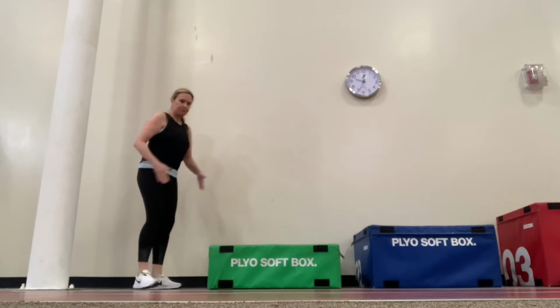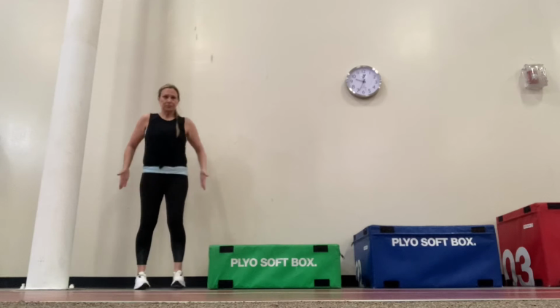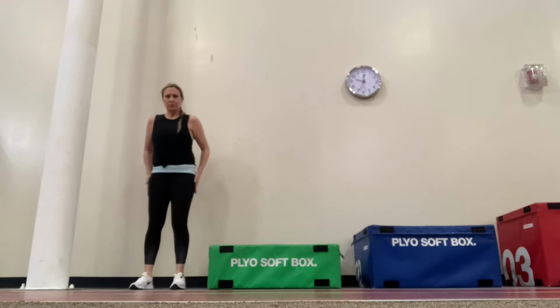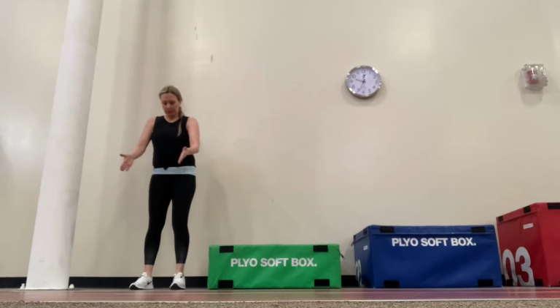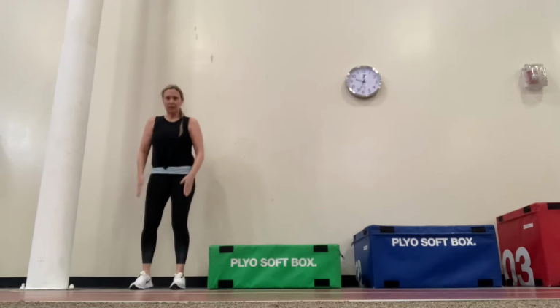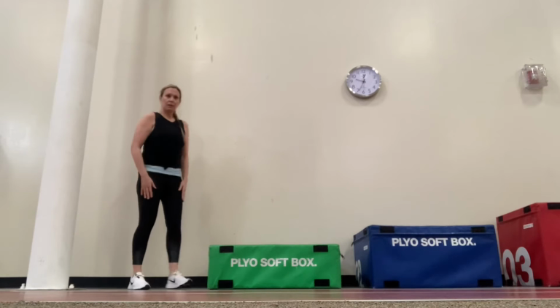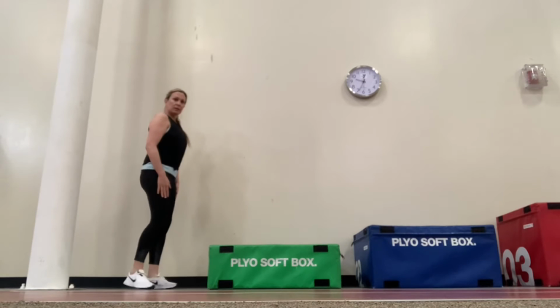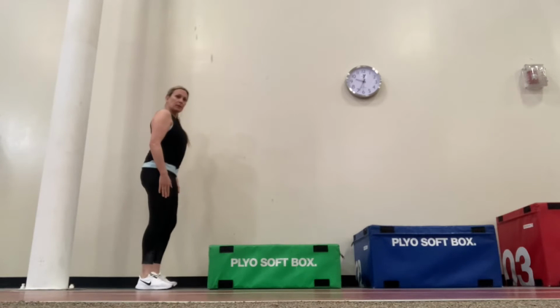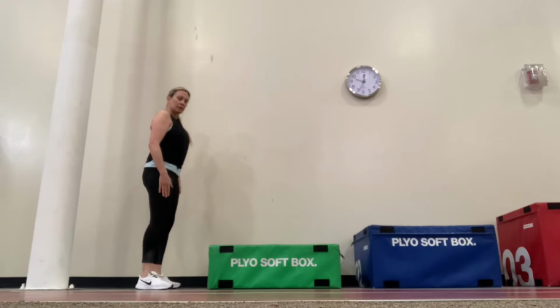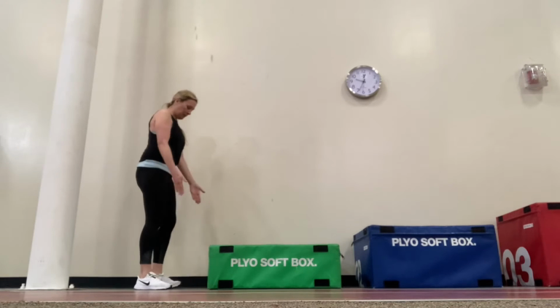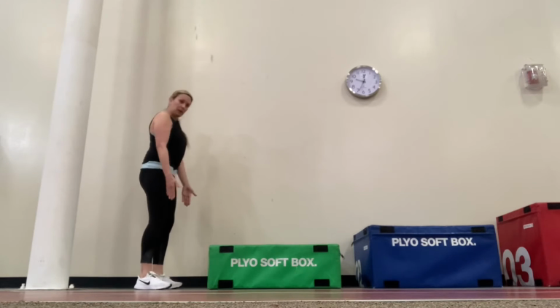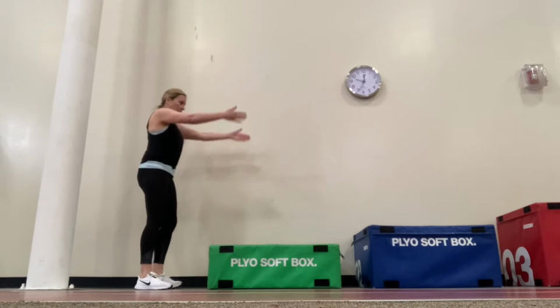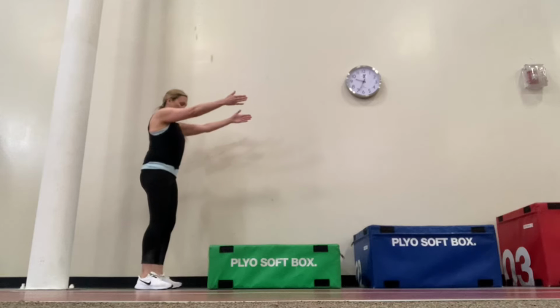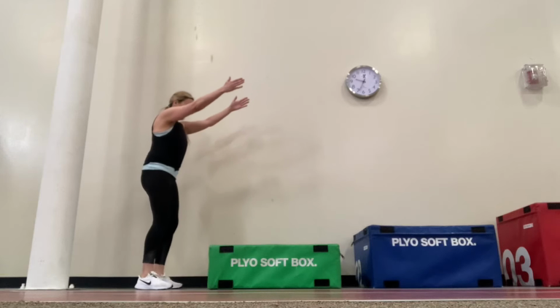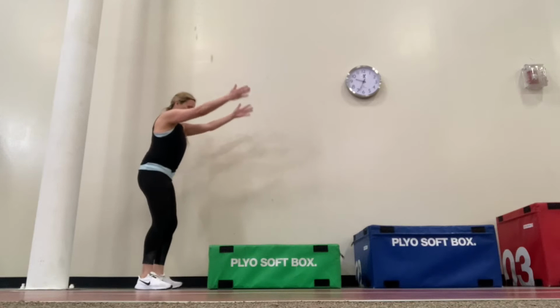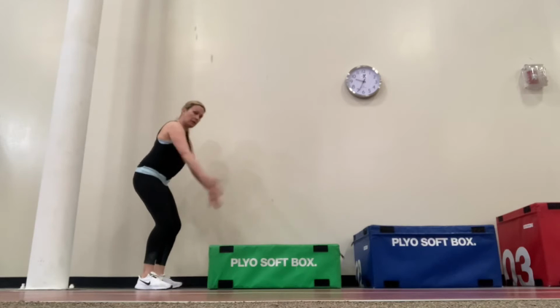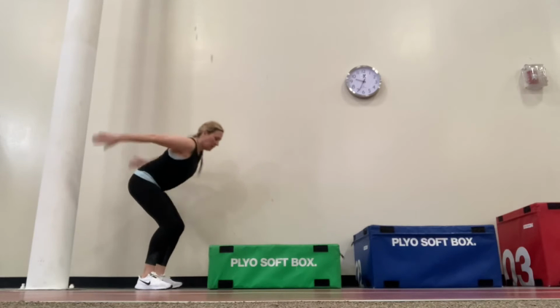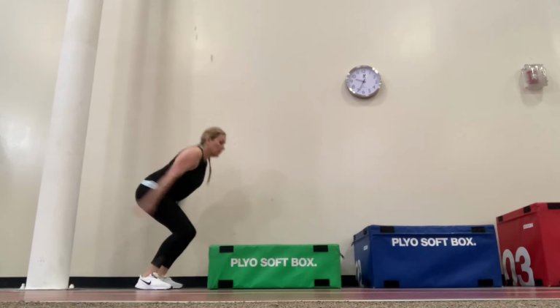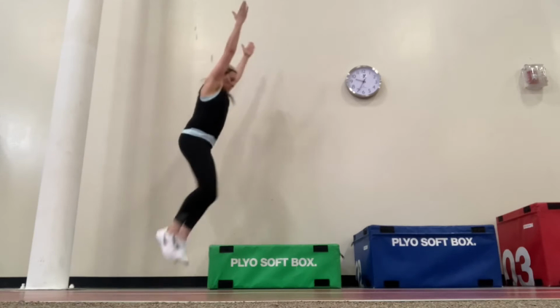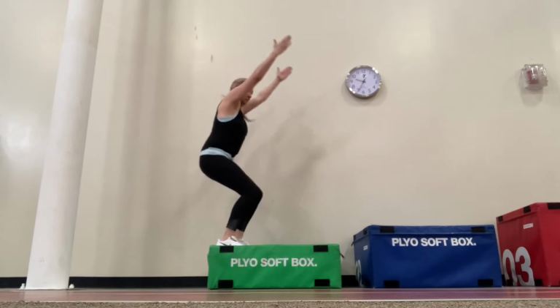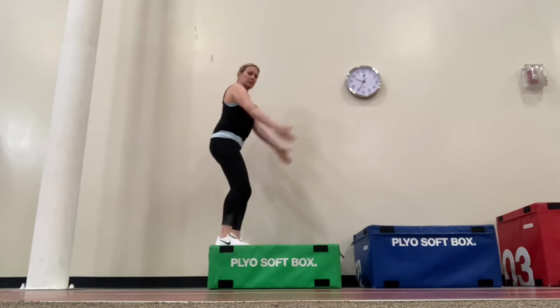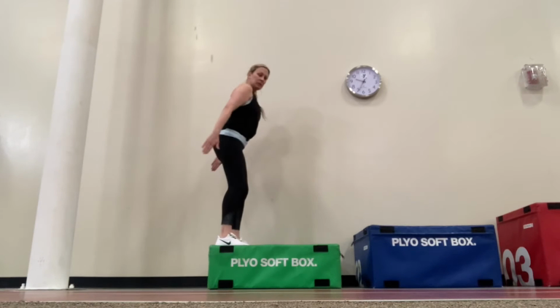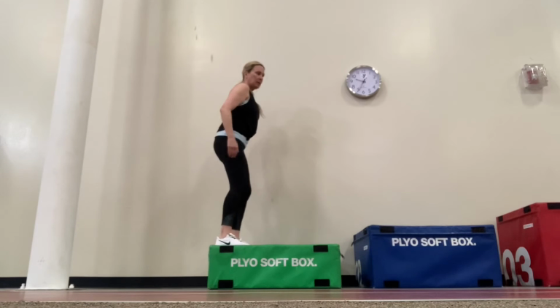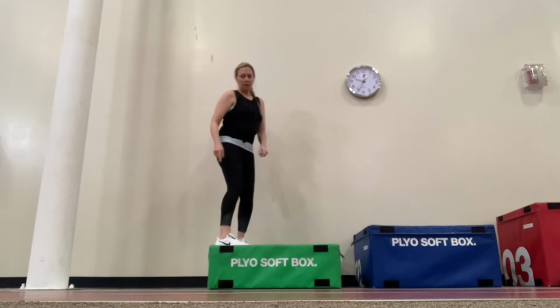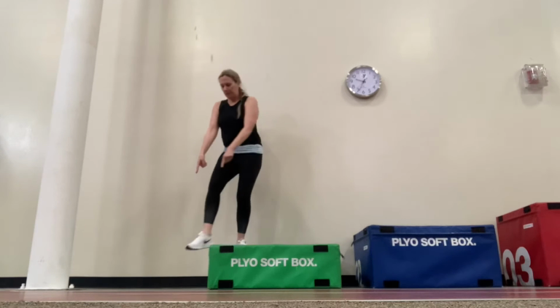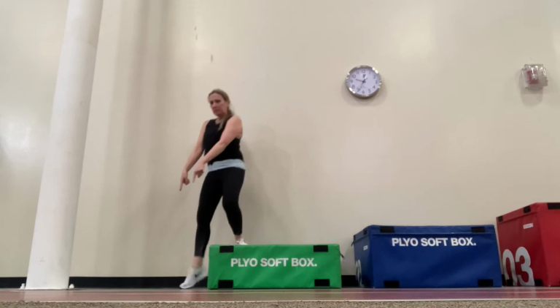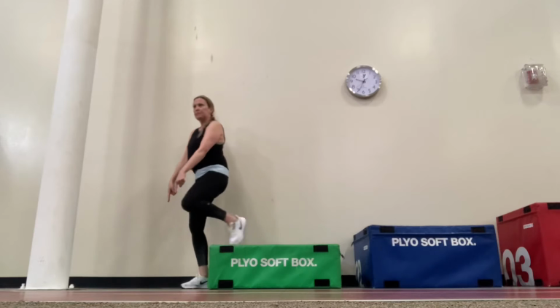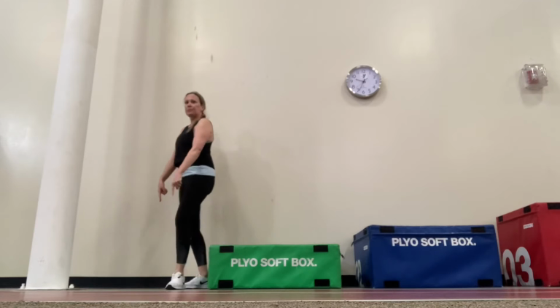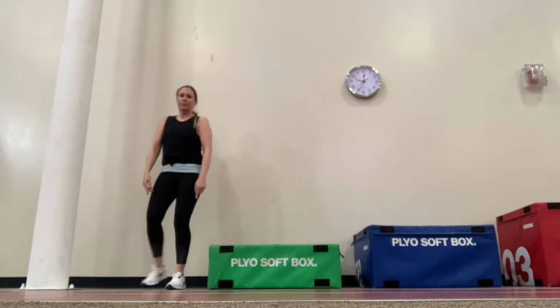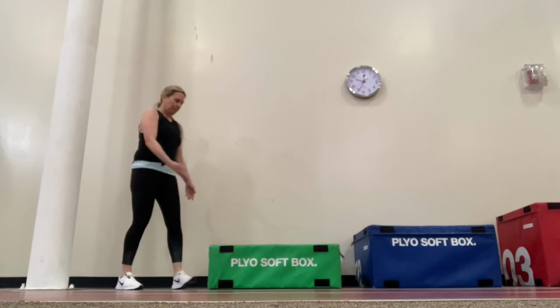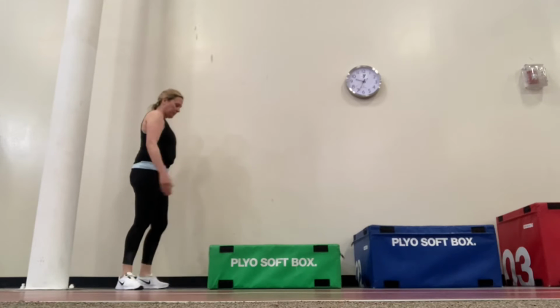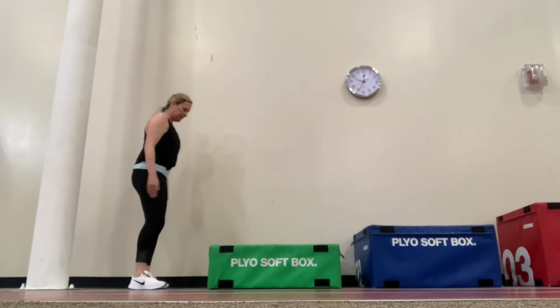You want to start with a box that is lower than your knee. Feet hip width apart, gentle swing with the arms, soft knees to landing, balls of the feet — hit the box first and you should land both feet at the same time.